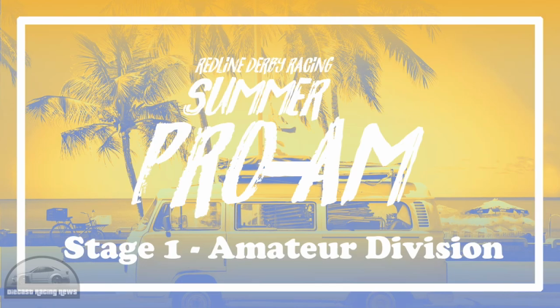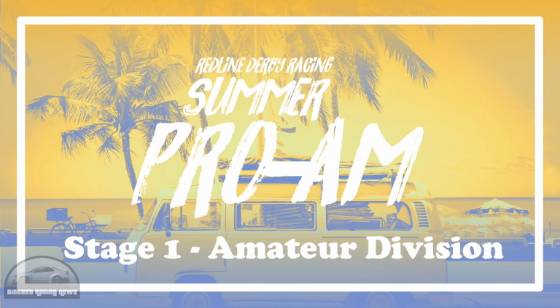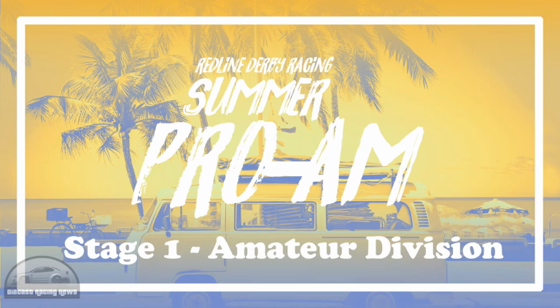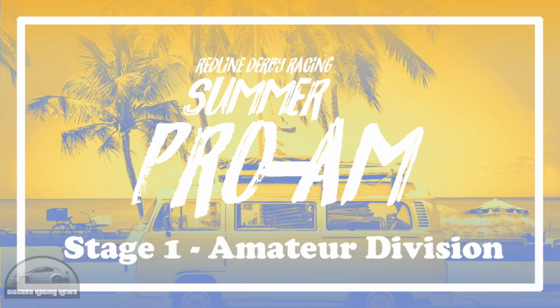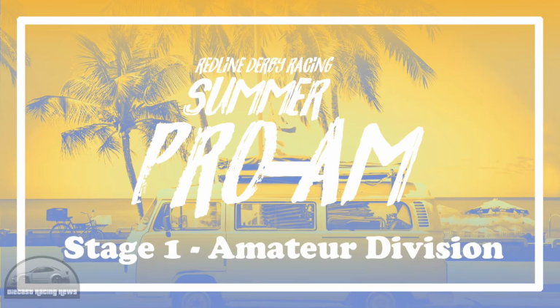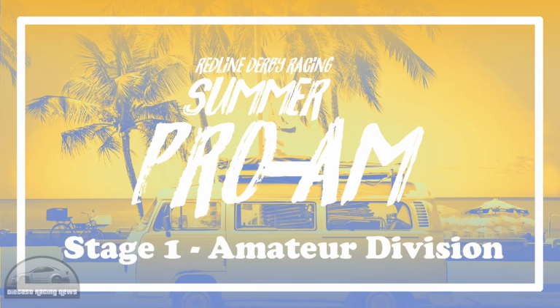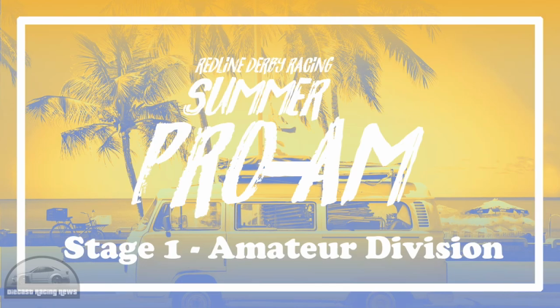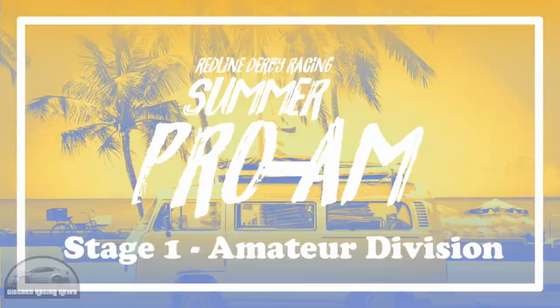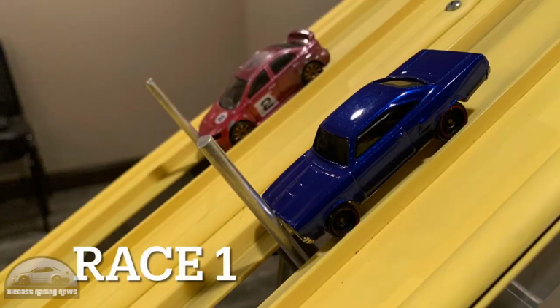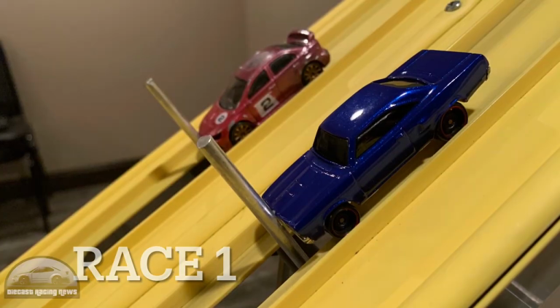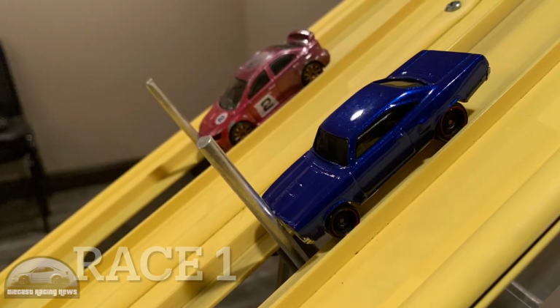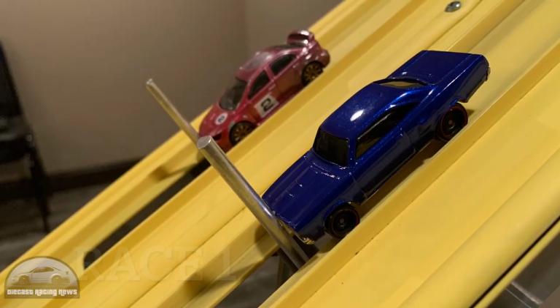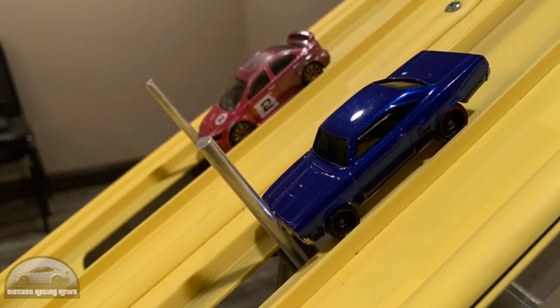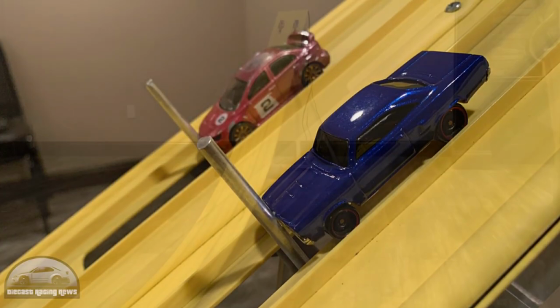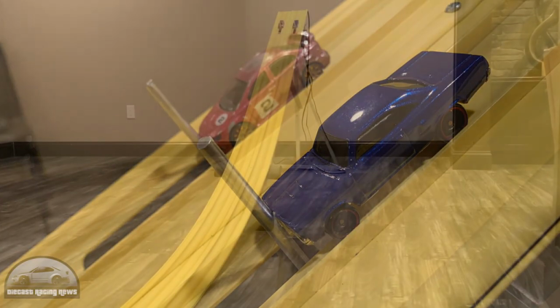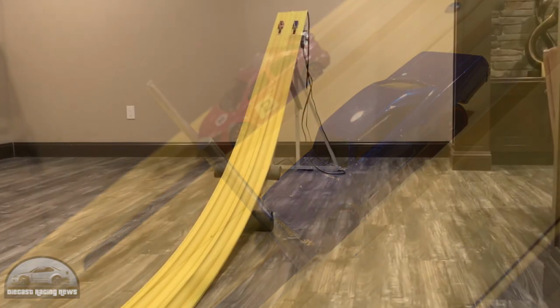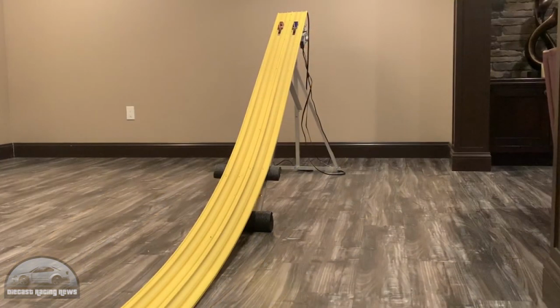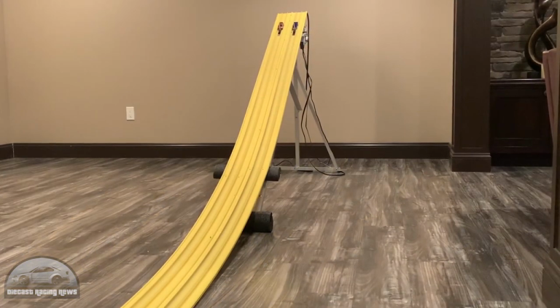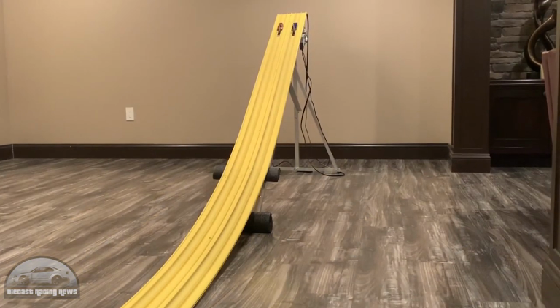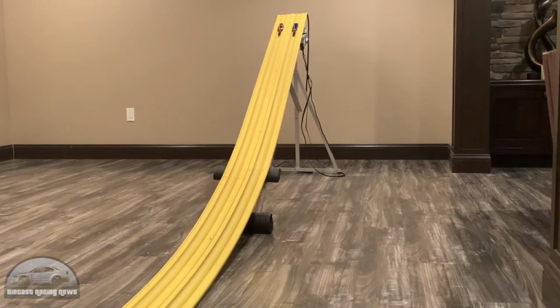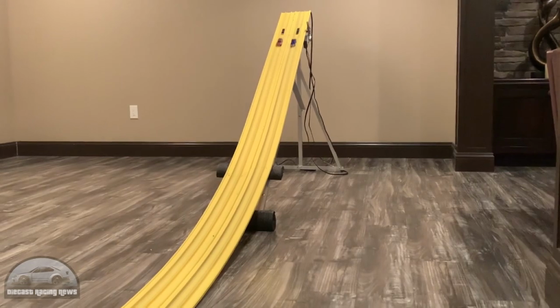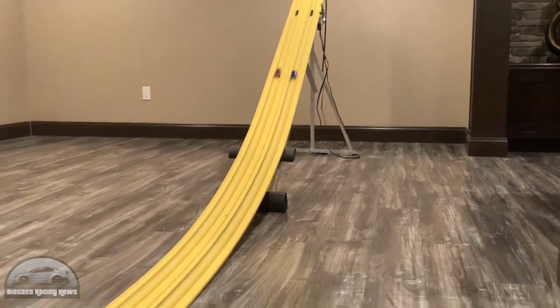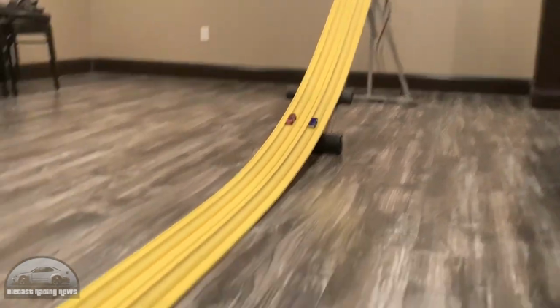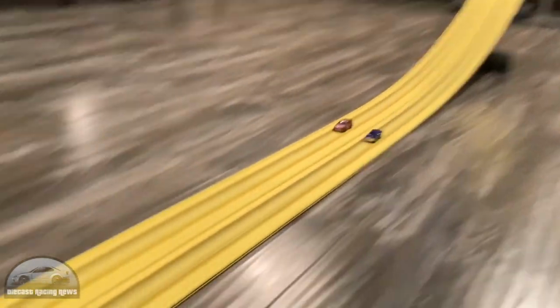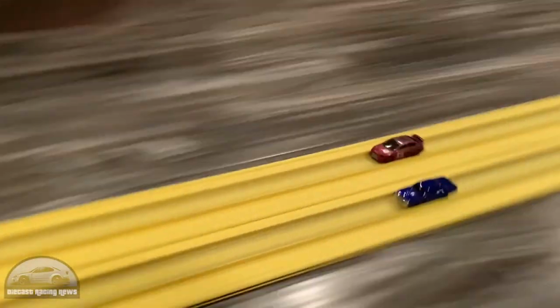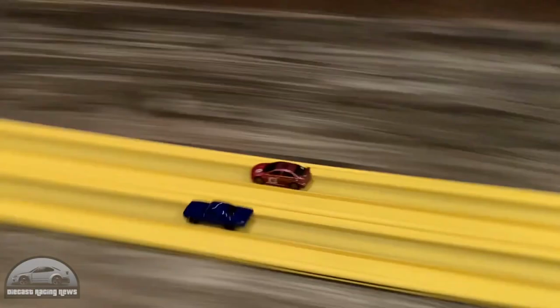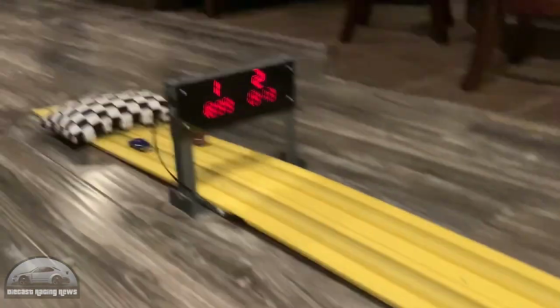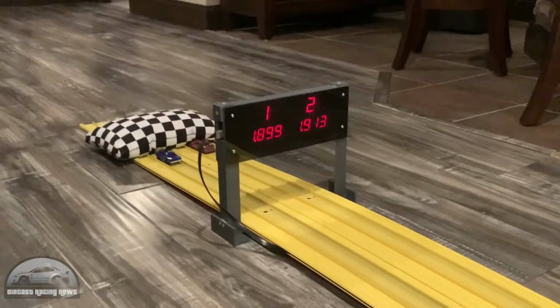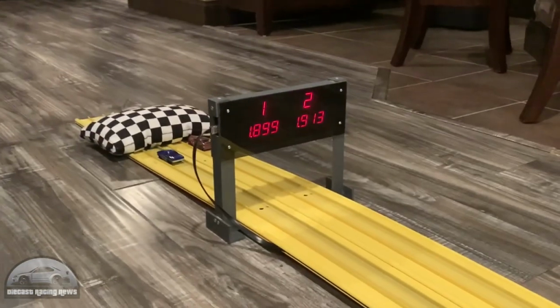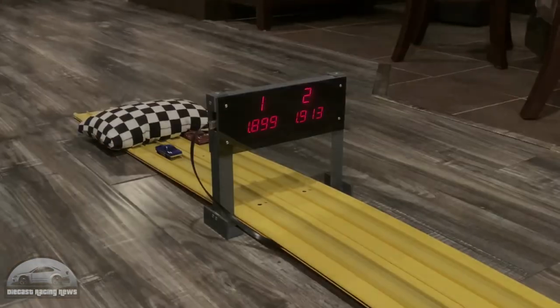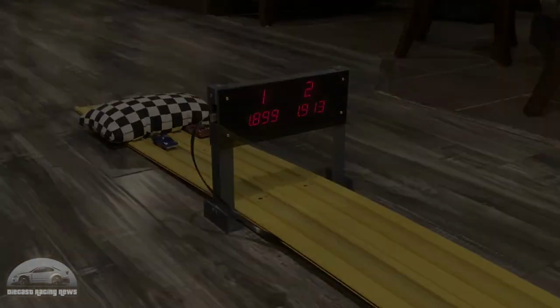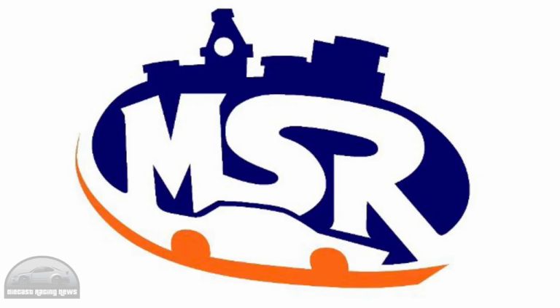Then the Pro-Am series moved over to Blue Line Racing for some straight-up drag racing. After the carnage of round two there were some awesome races — as always, Blue Line Racing put on some top-notch drag race action.